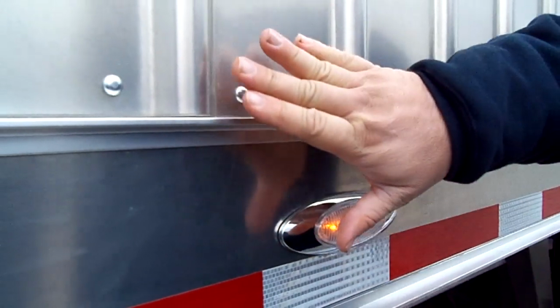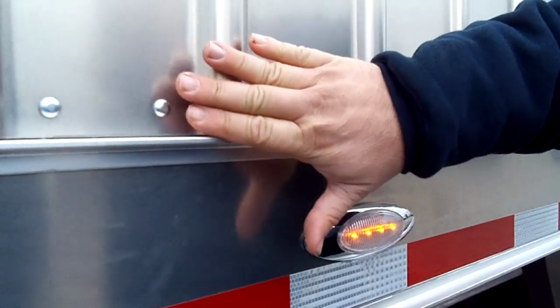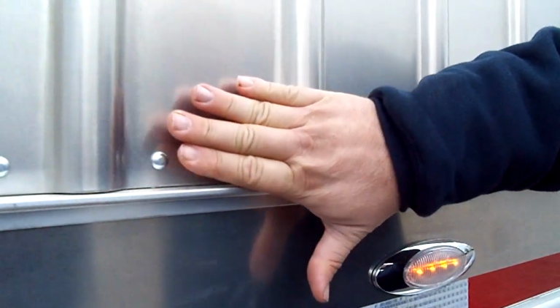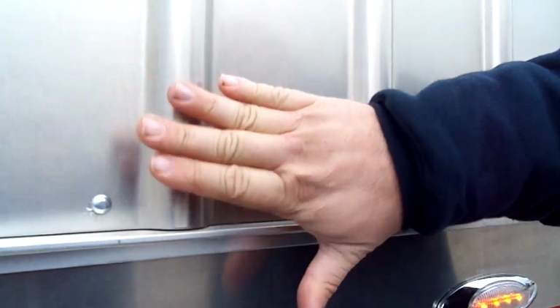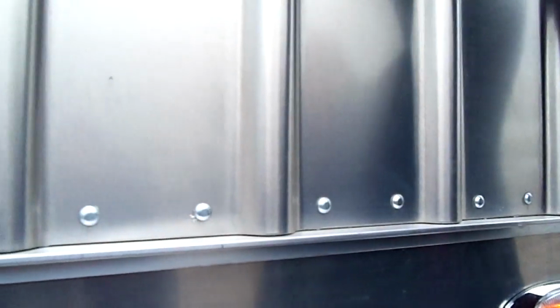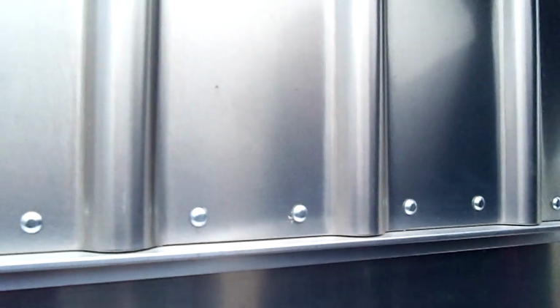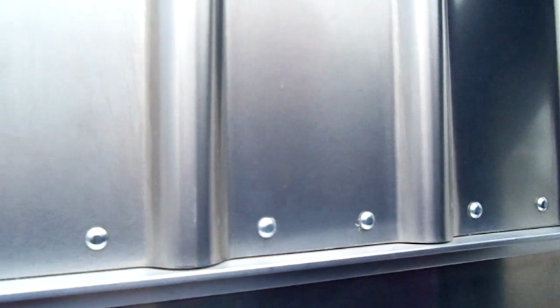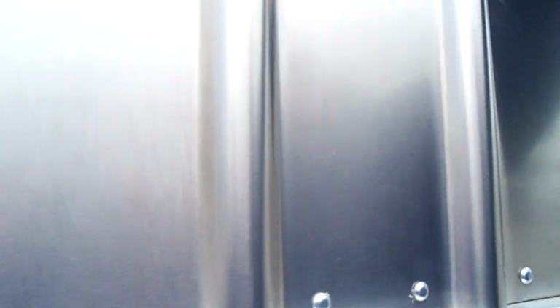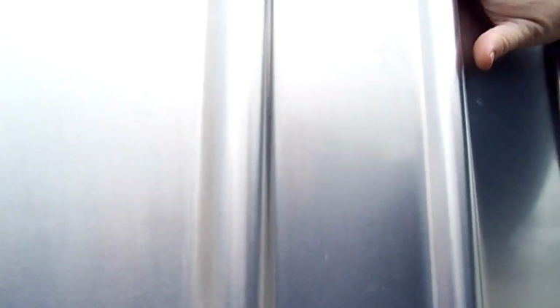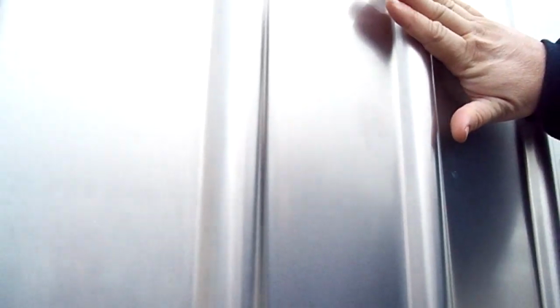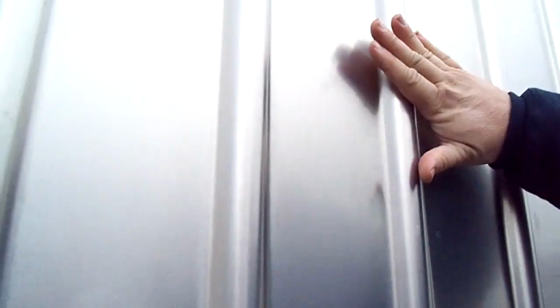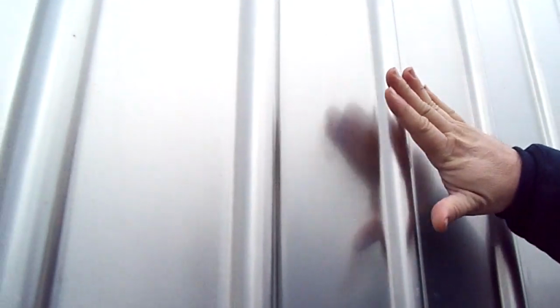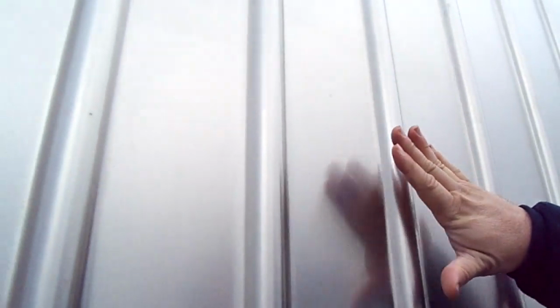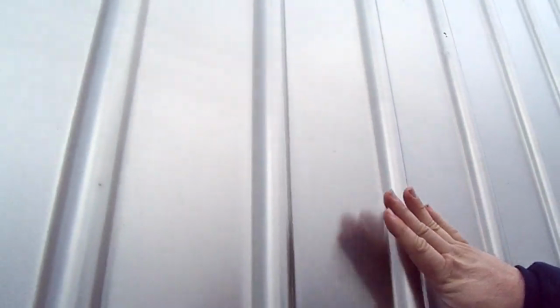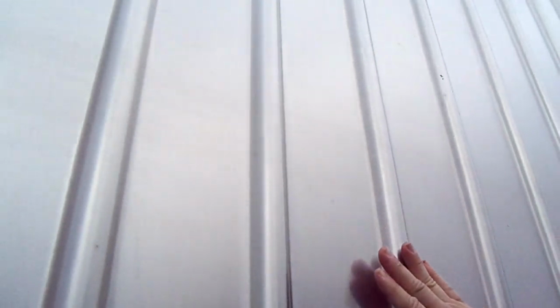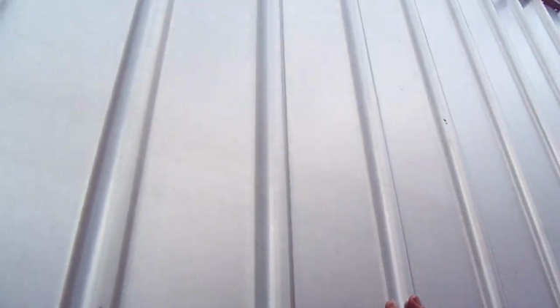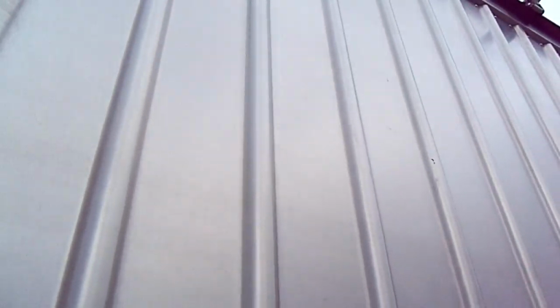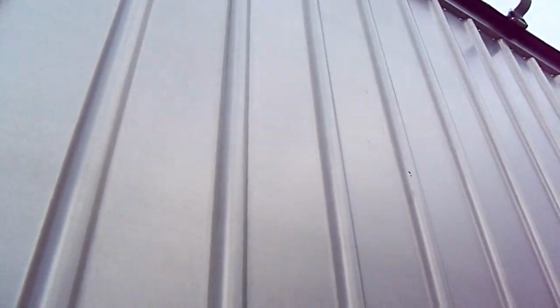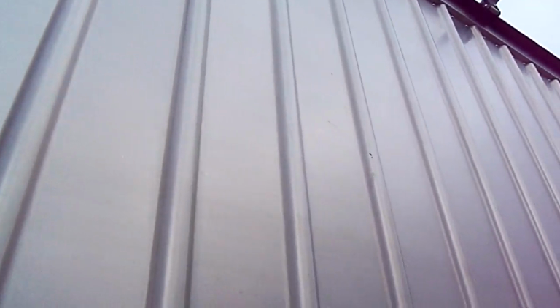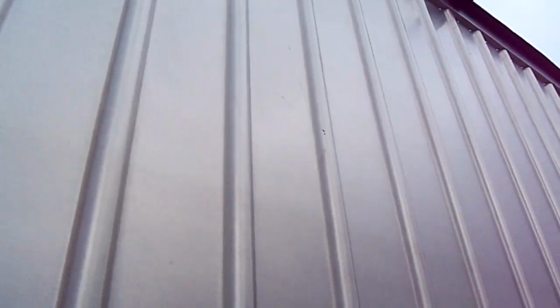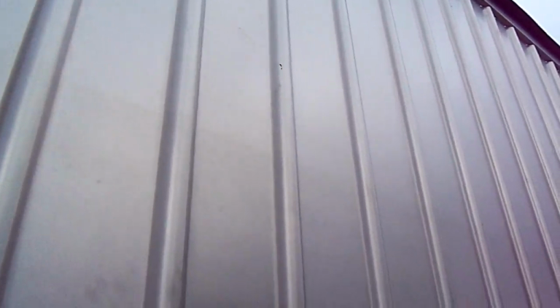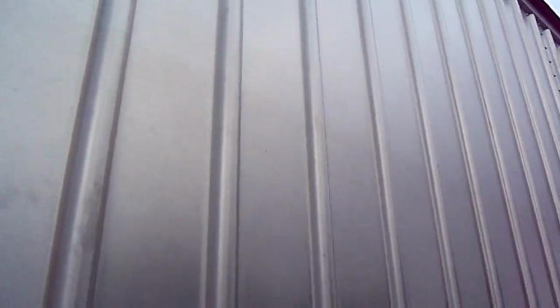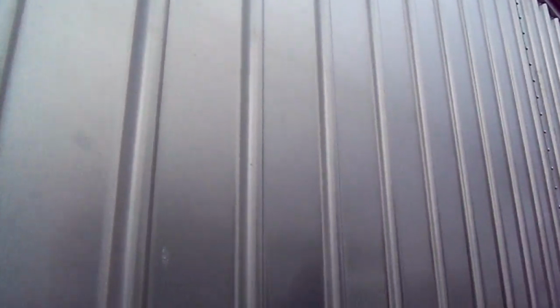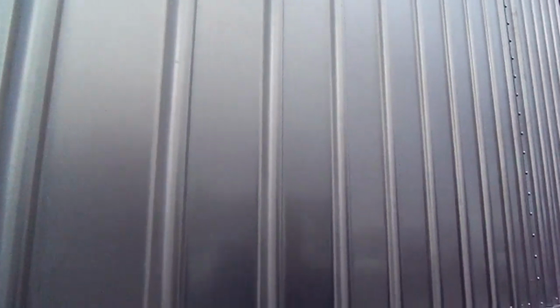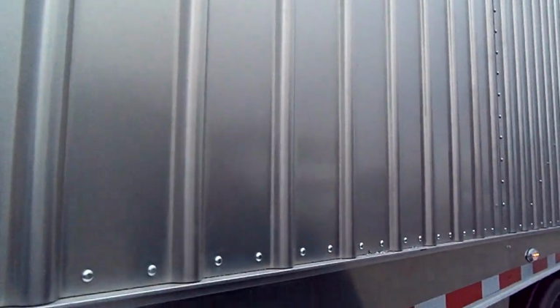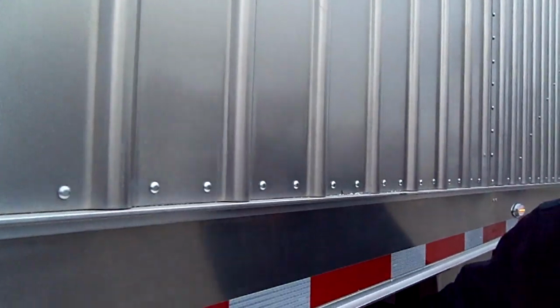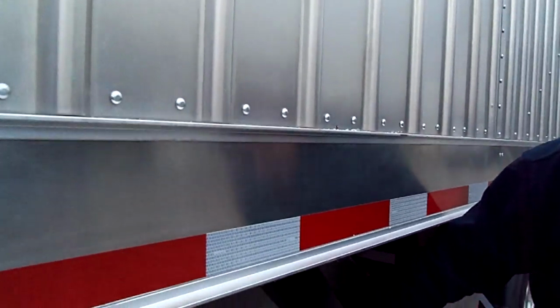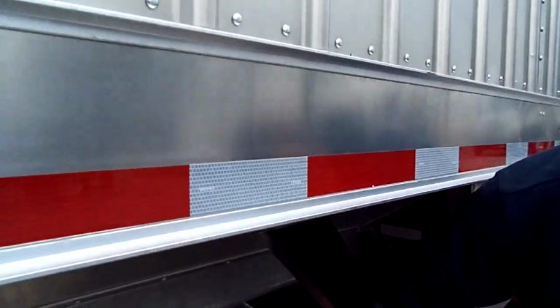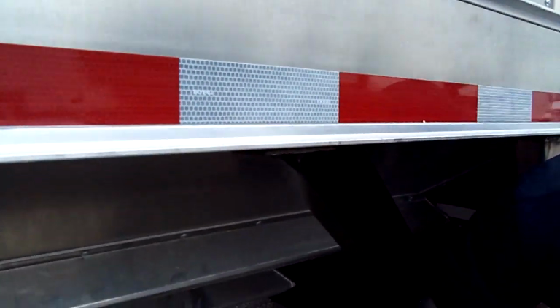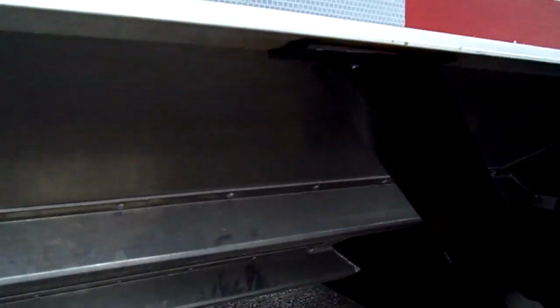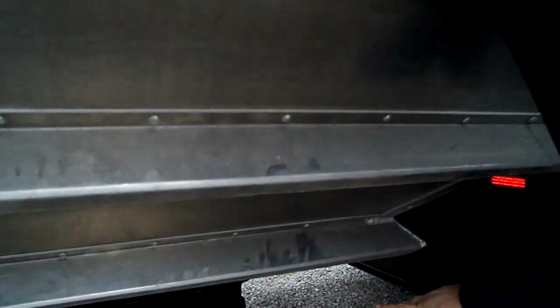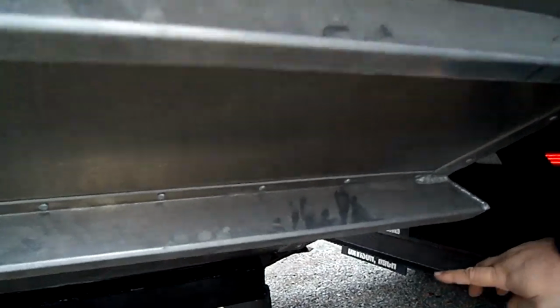We huck-rivet everything together. The strength is in the sides, ladies and gentlemen, which makes for a lot less weight and lots of durability. We also have optional mud flaps in front of your hopper doors.